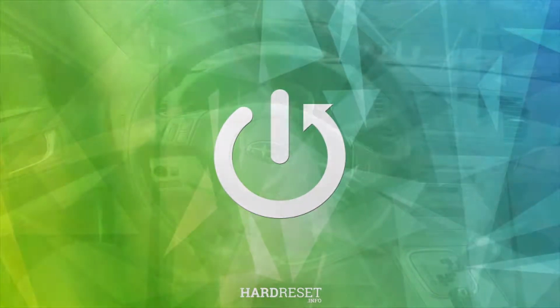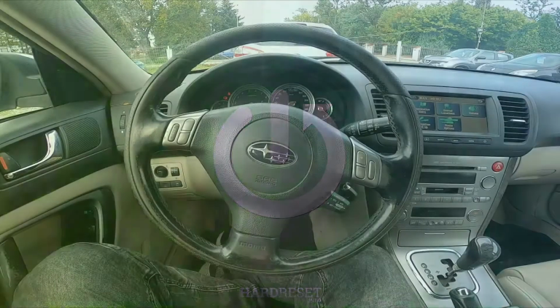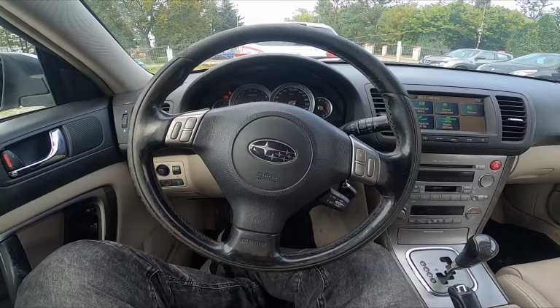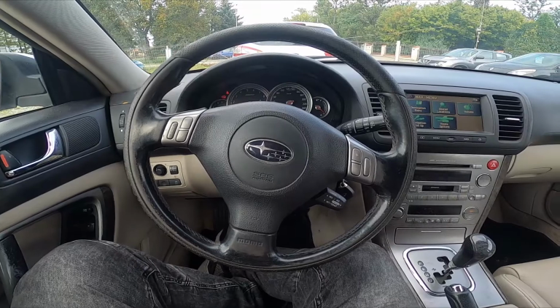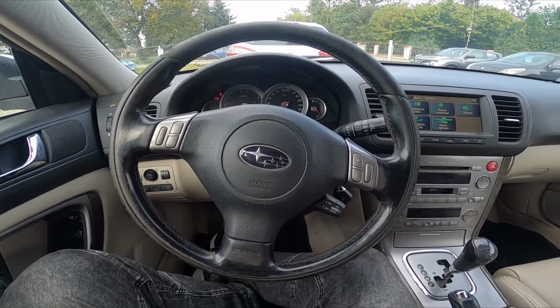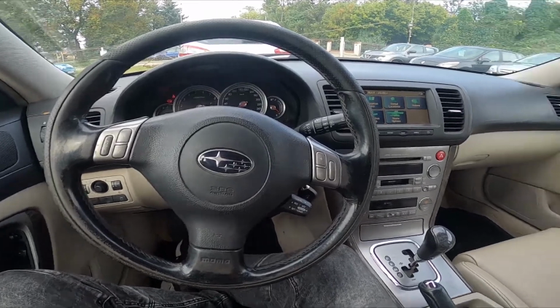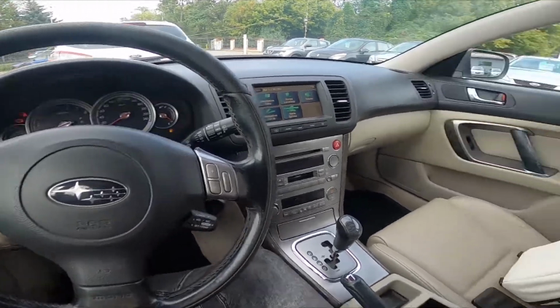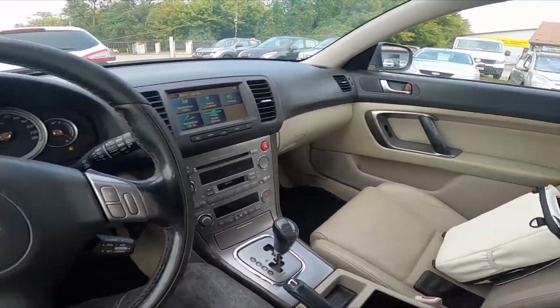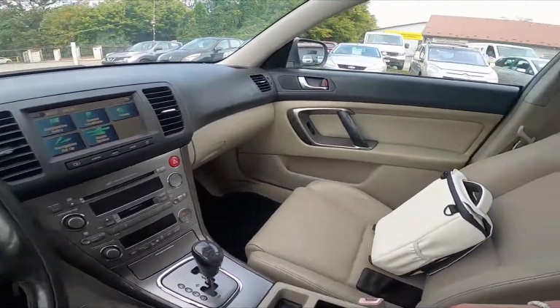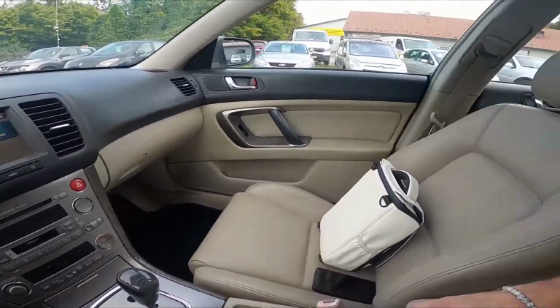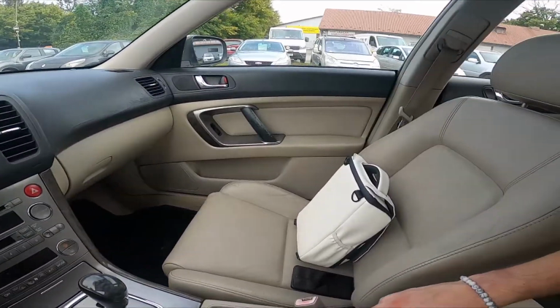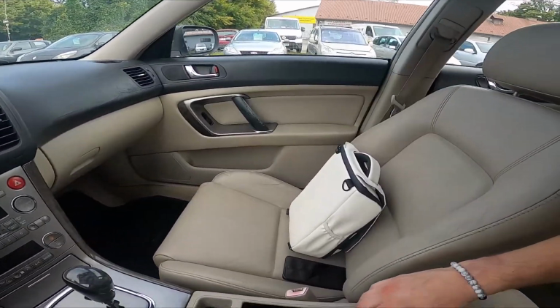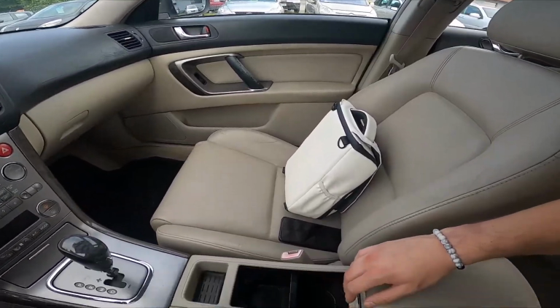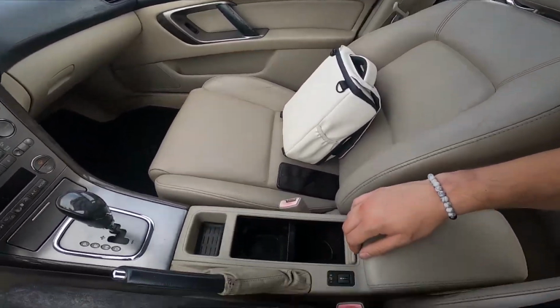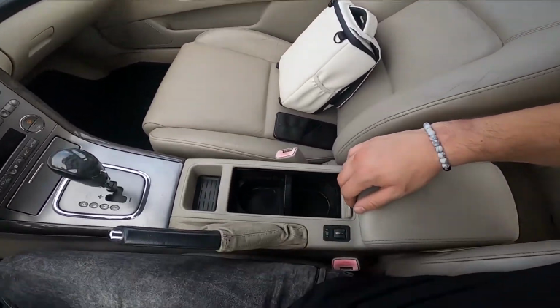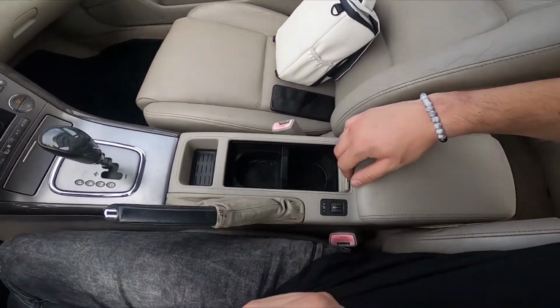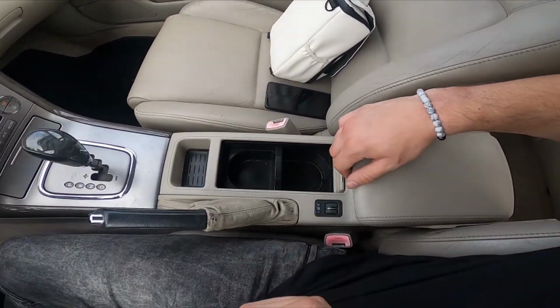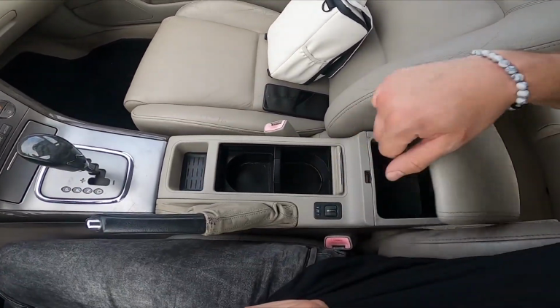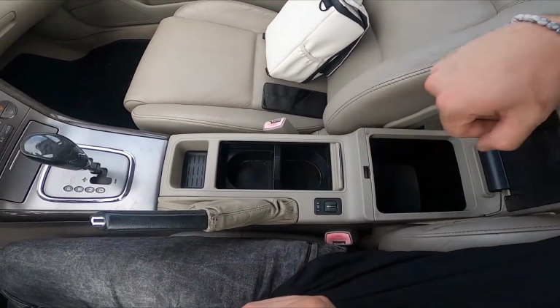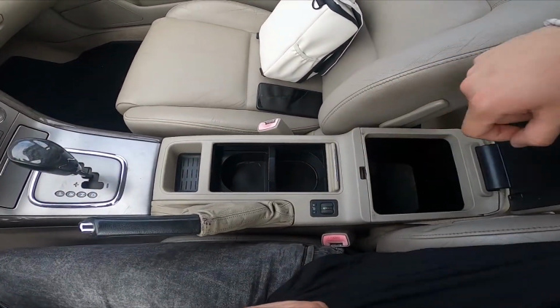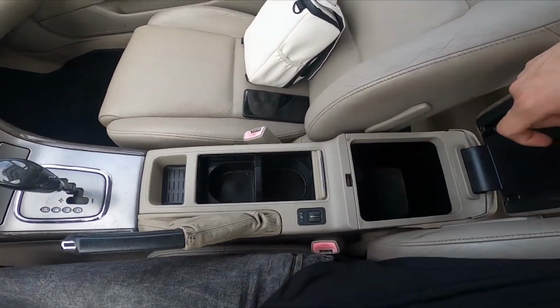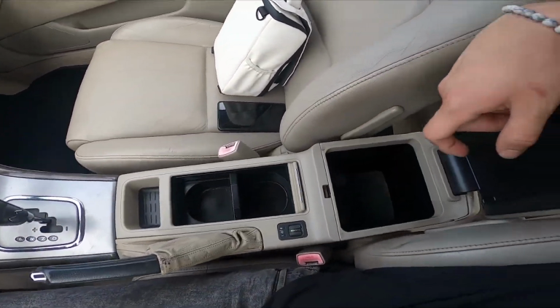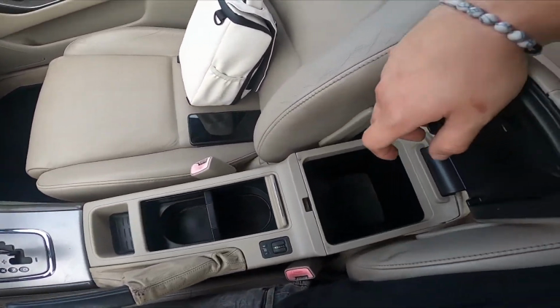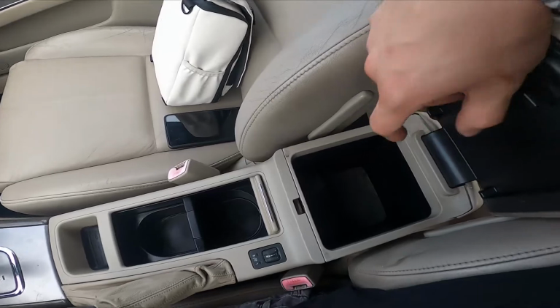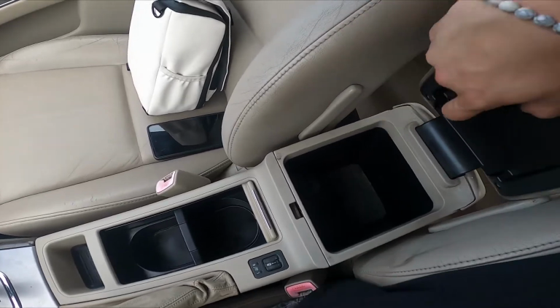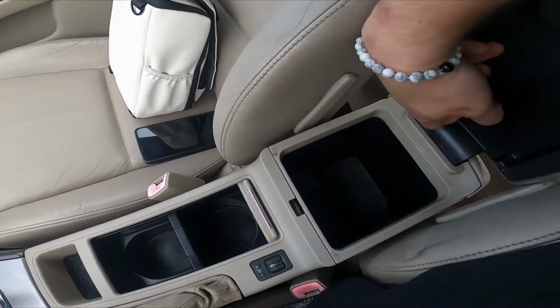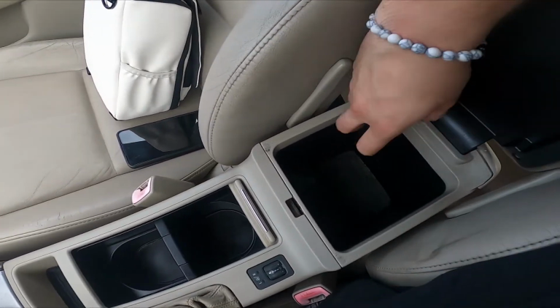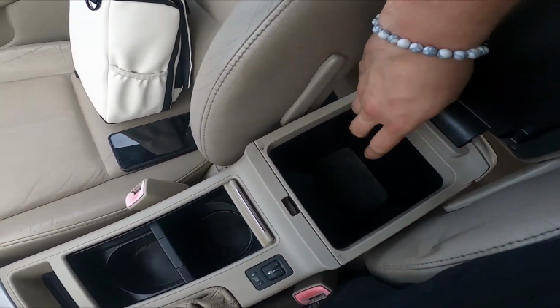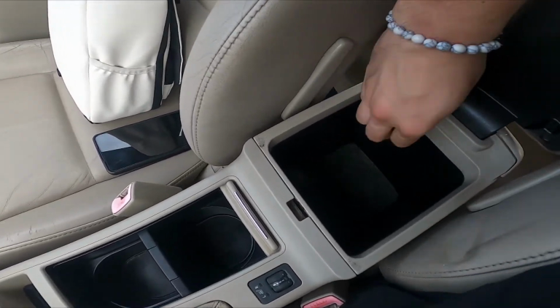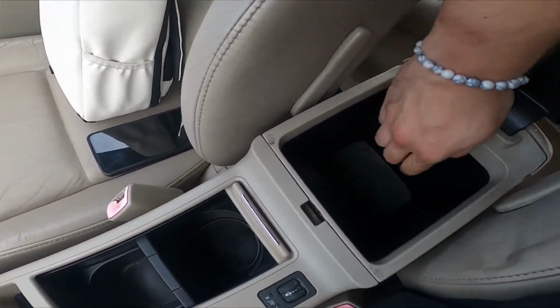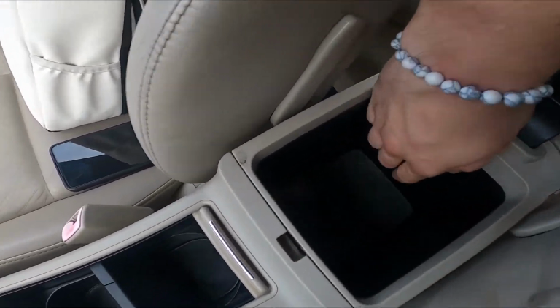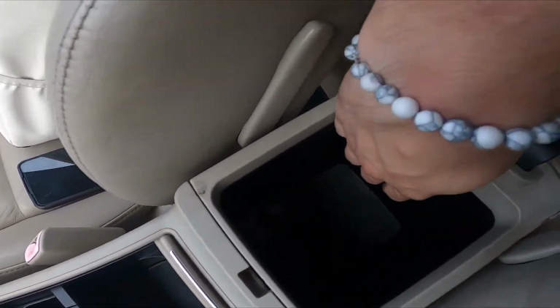In the beginning, let's take a look at the armrest. Let's open it — and the second power outlet is located right here.